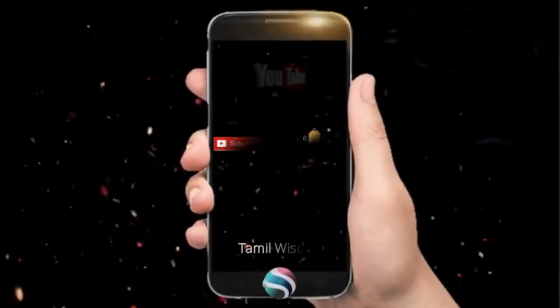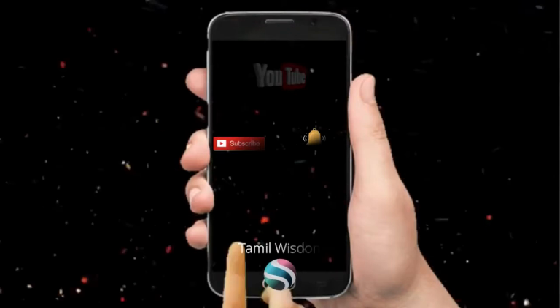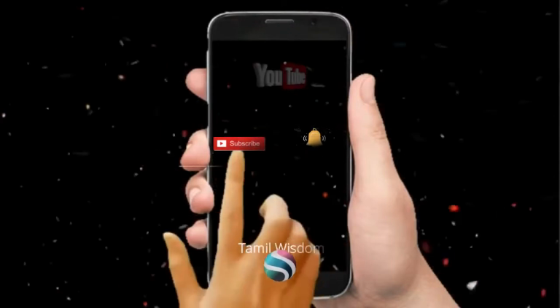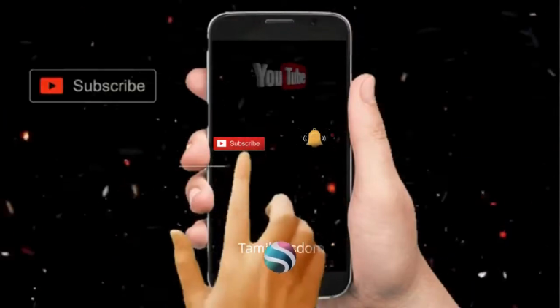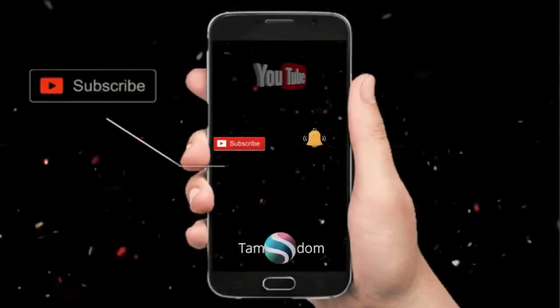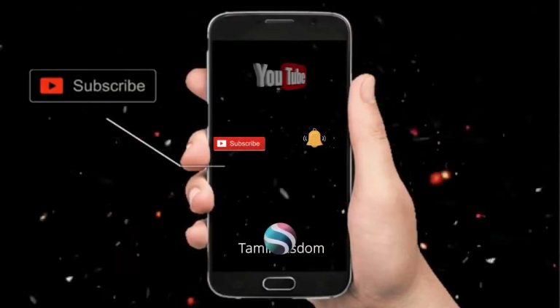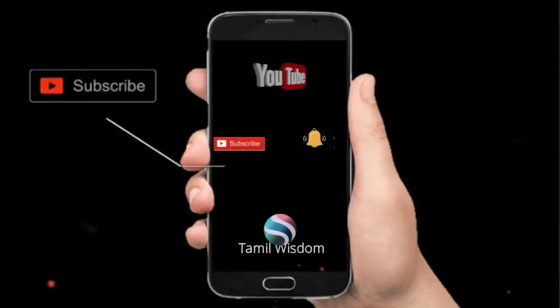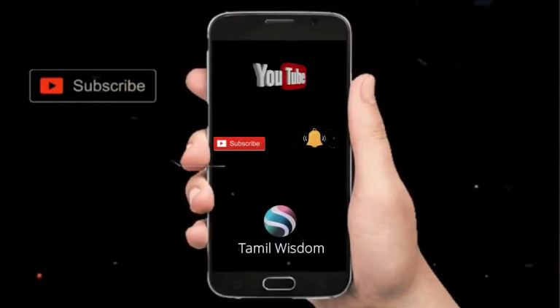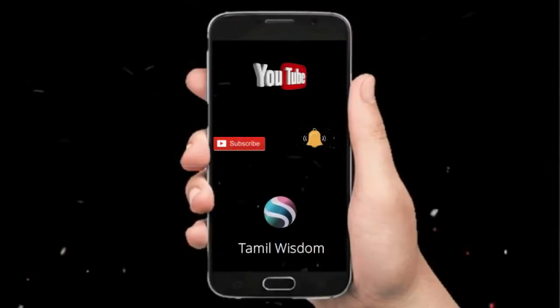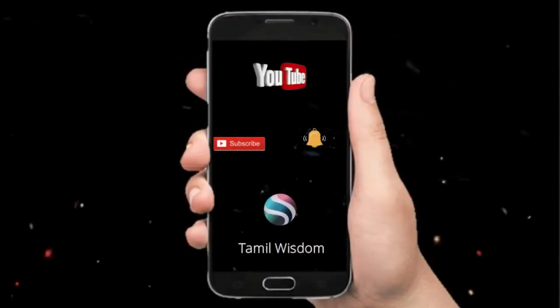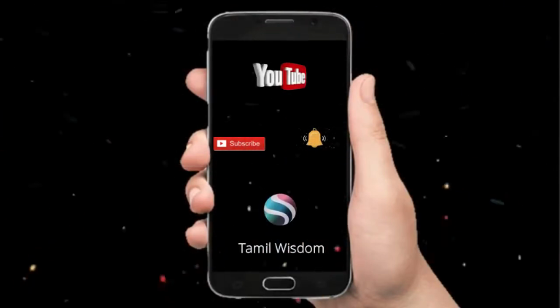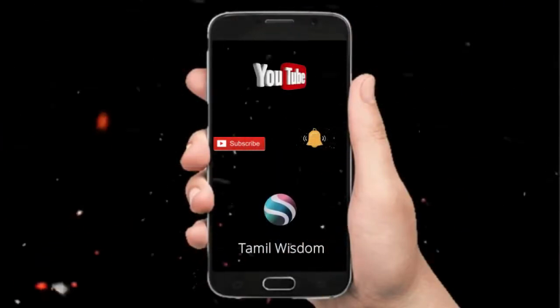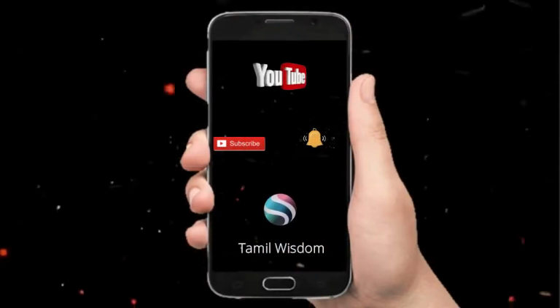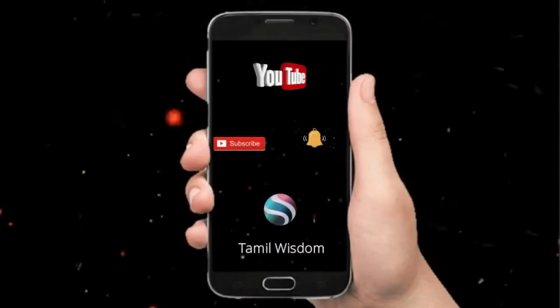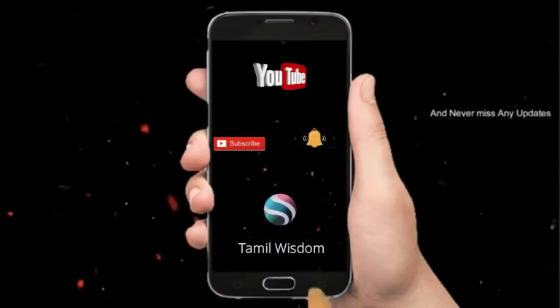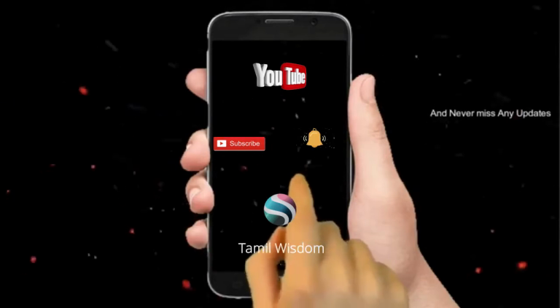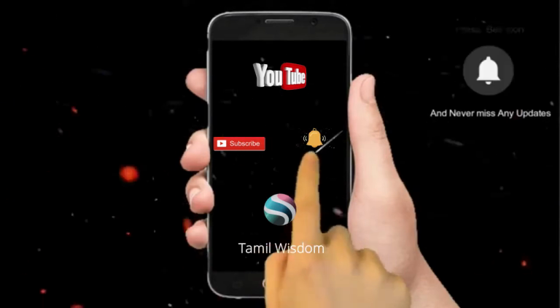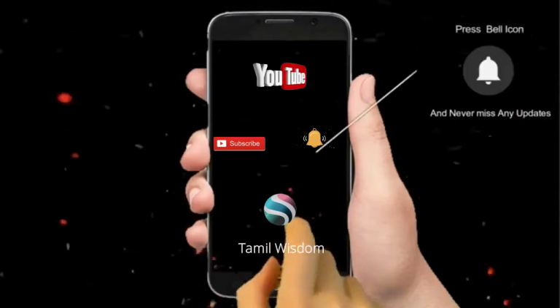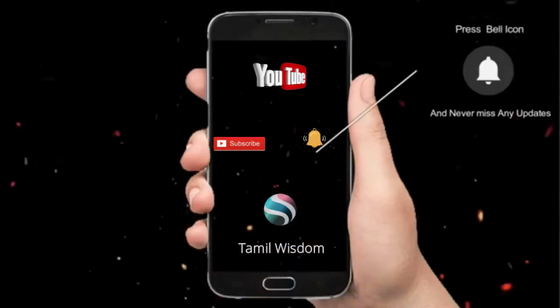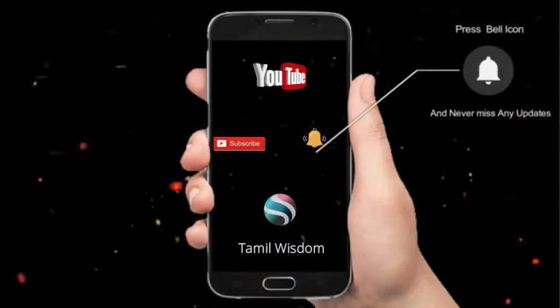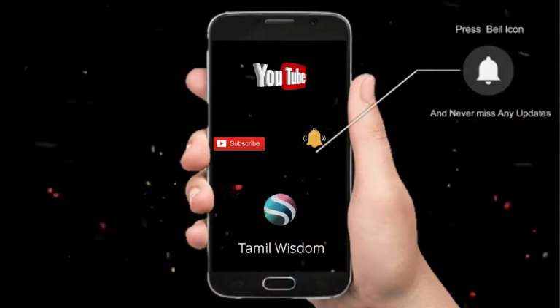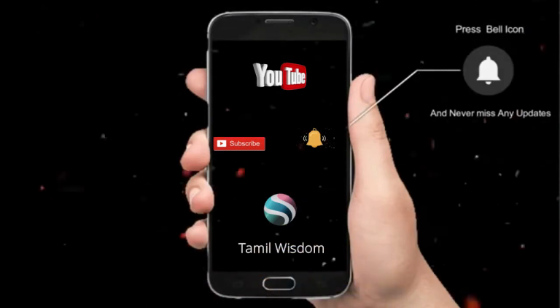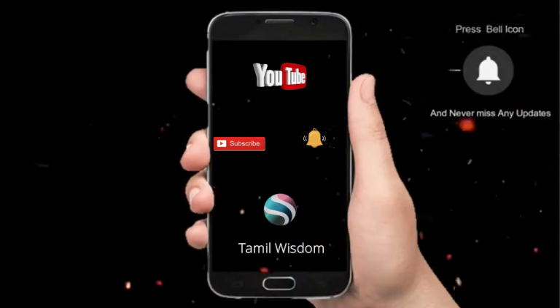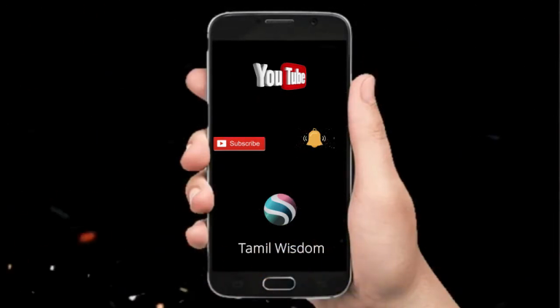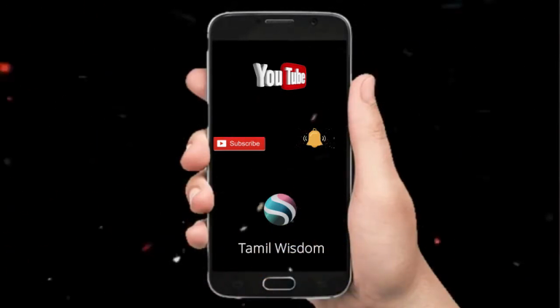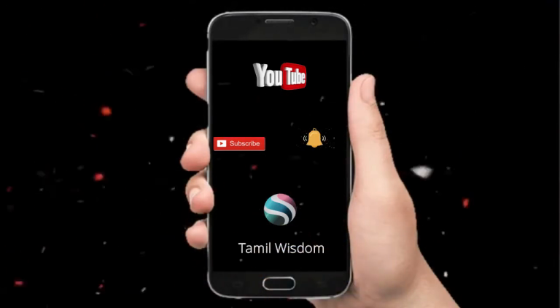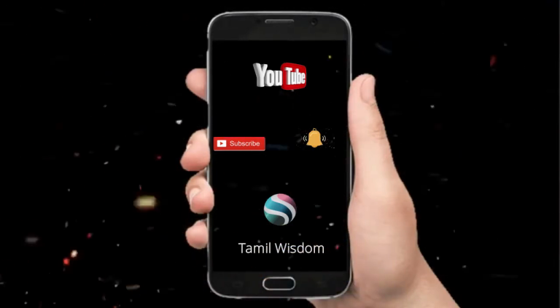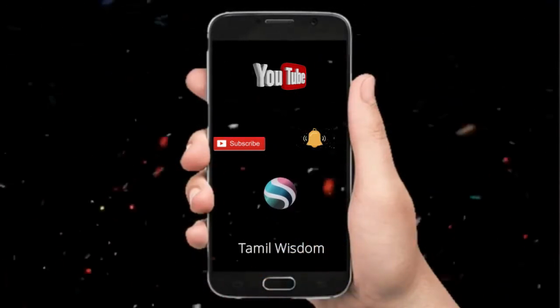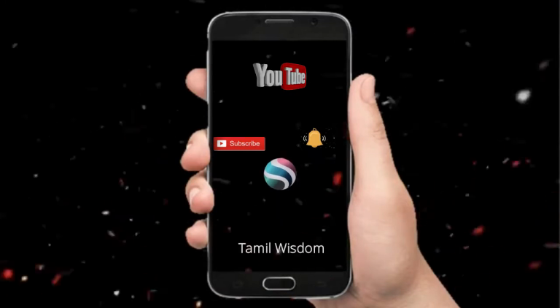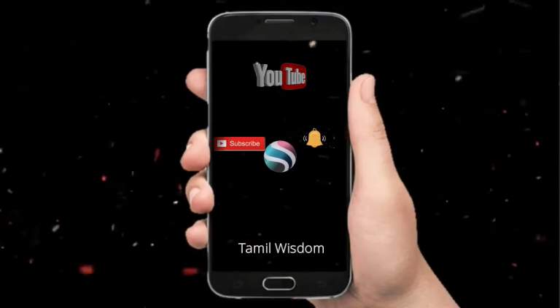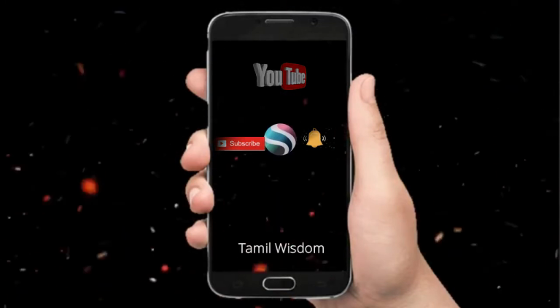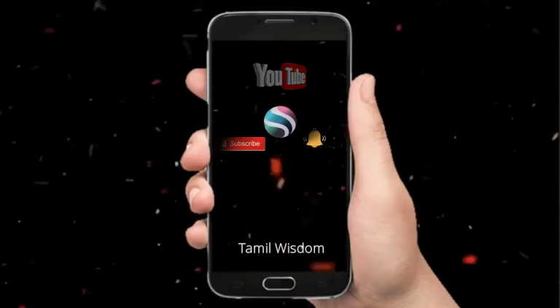Hey there, subscribe to my channel and press the bell icon so you never miss any new updates. Whenever we upload a new video, you will get a notification on your phone.